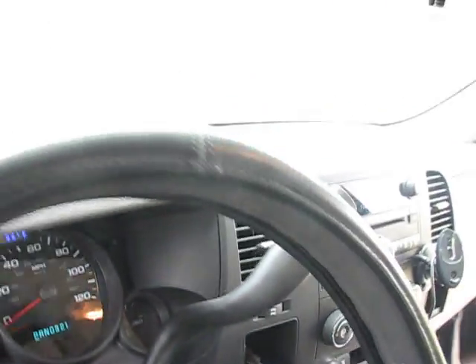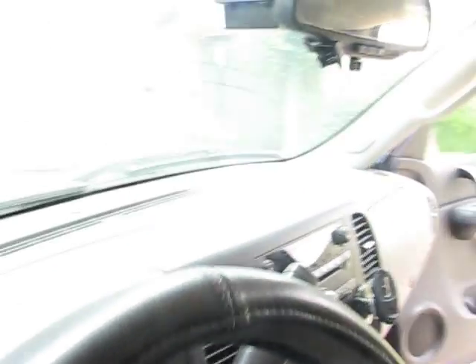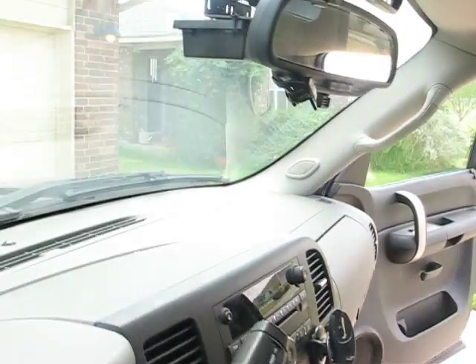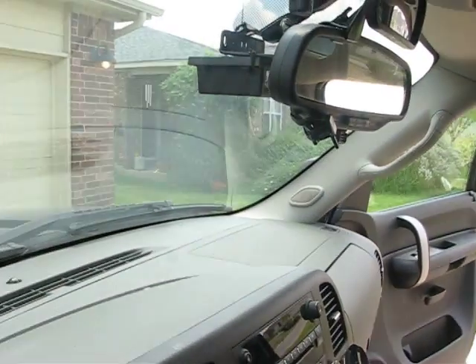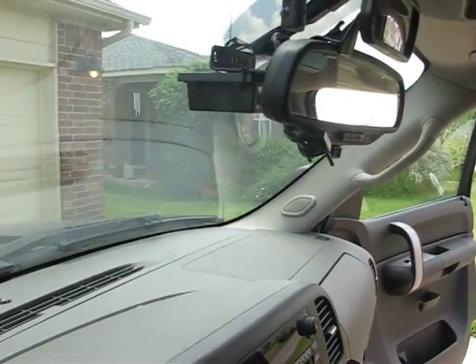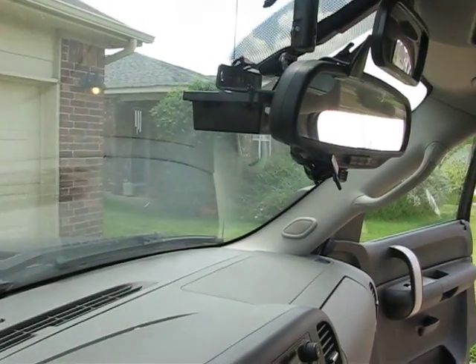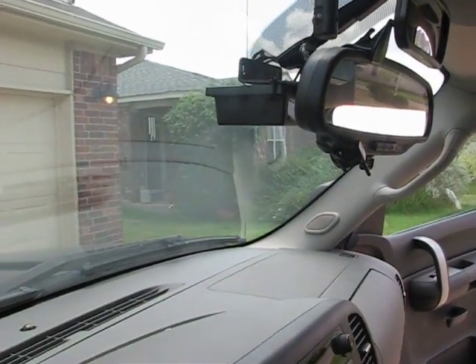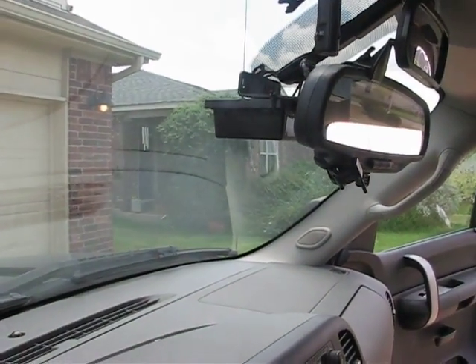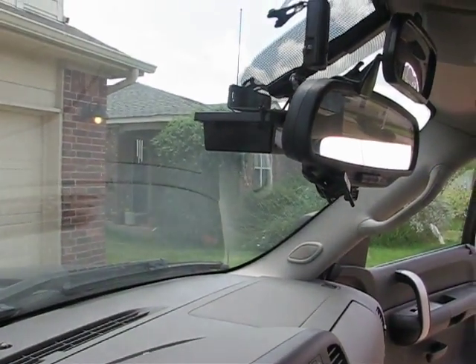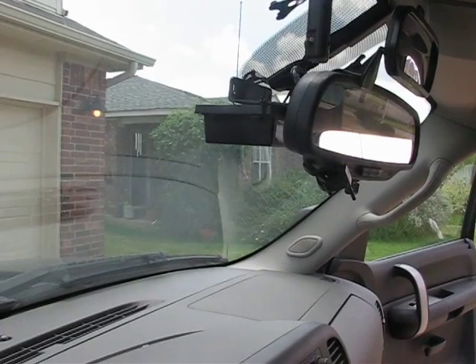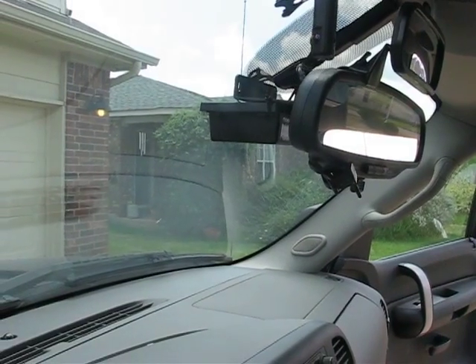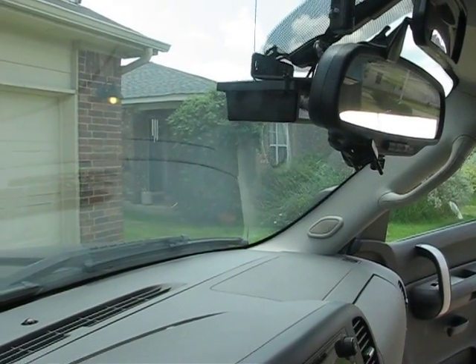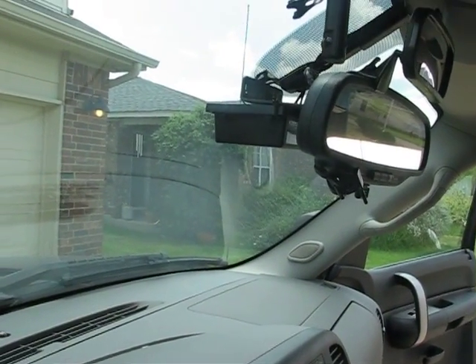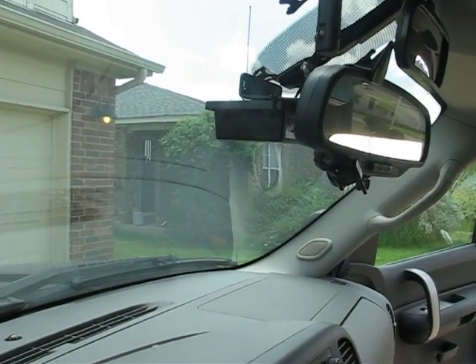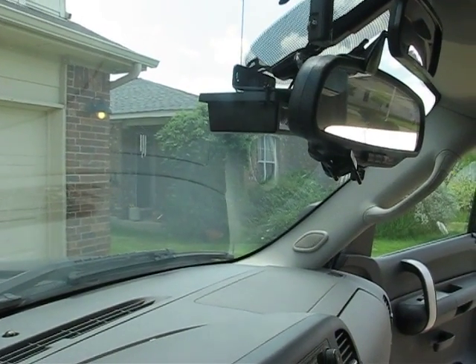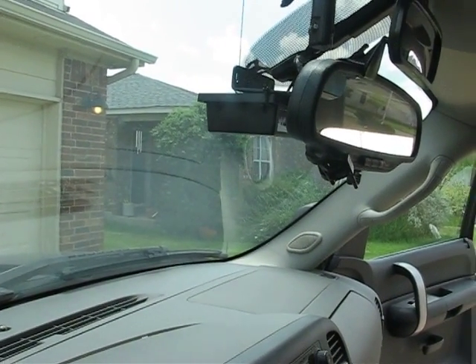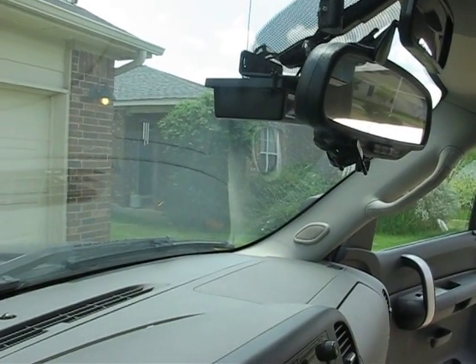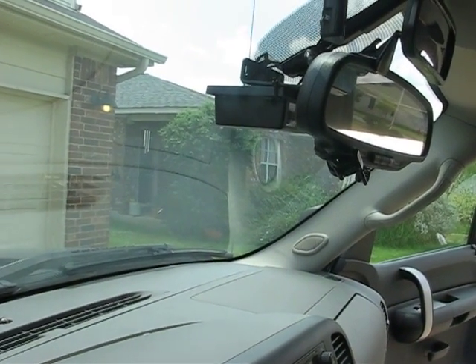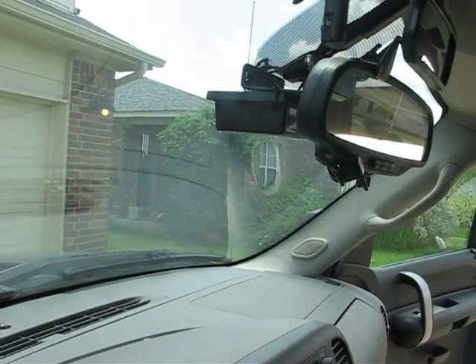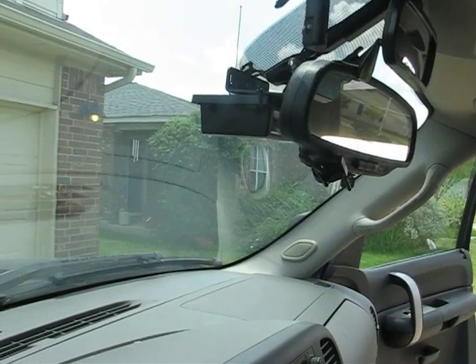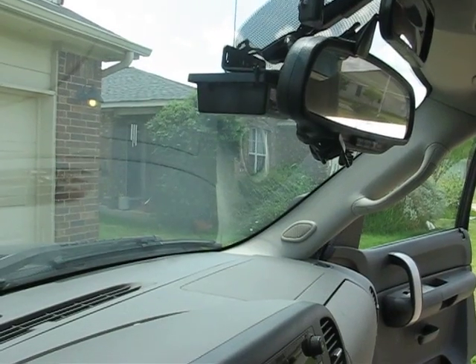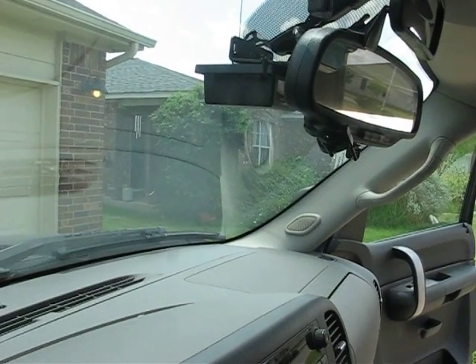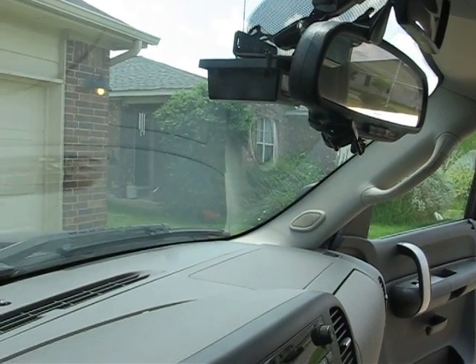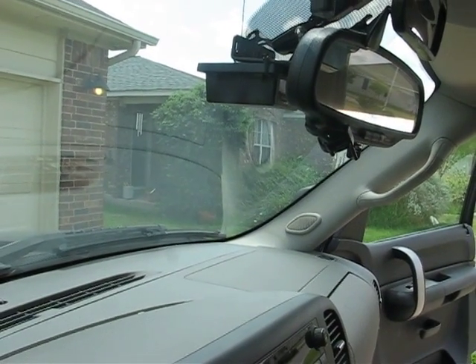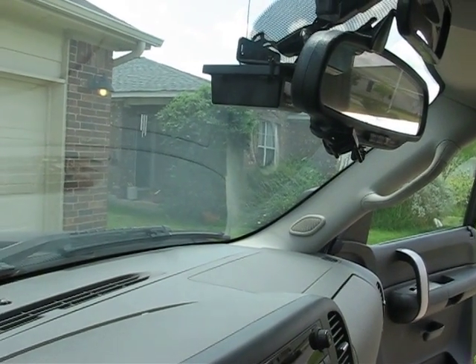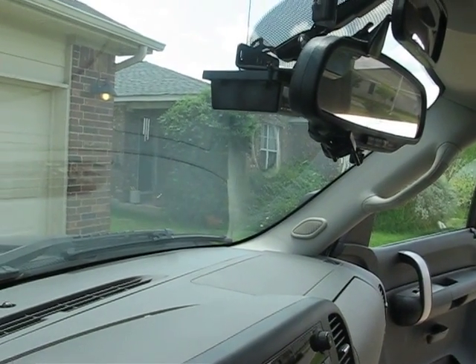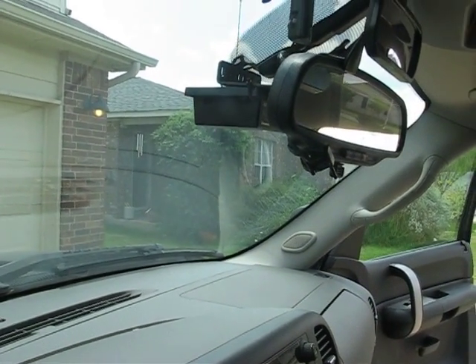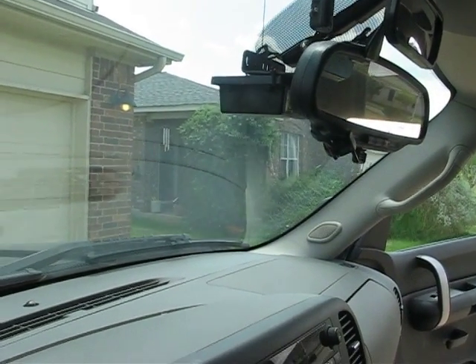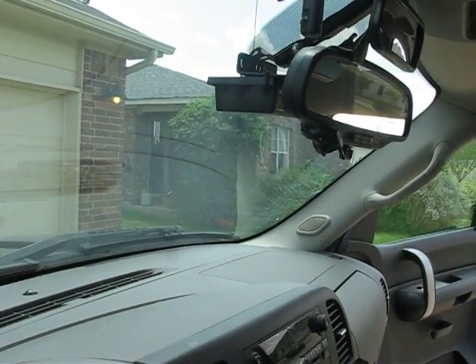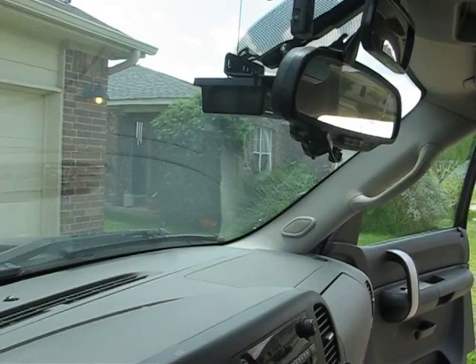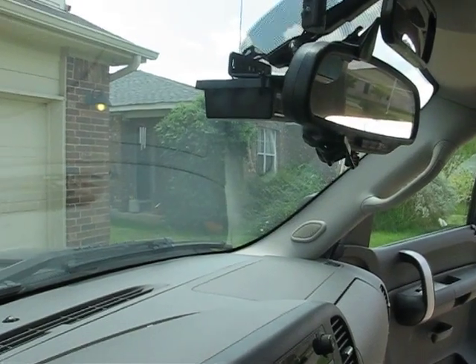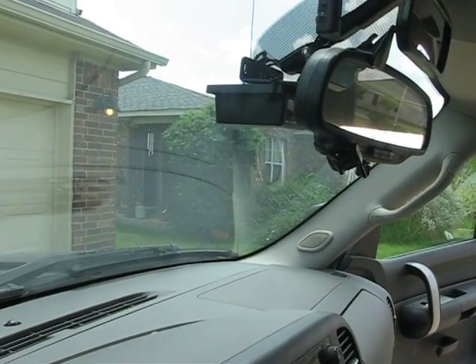Originally, I had the radar receiver mounted behind the grill, as the instructions suggest. However, since I'm driving a truck, I felt as though the smaller cars in front of me were blocking the signal. I feel I get a much better signal mounted up higher behind my rearview mirror.